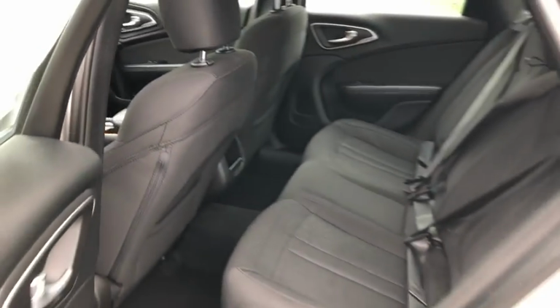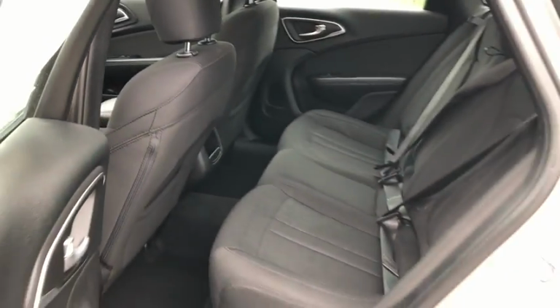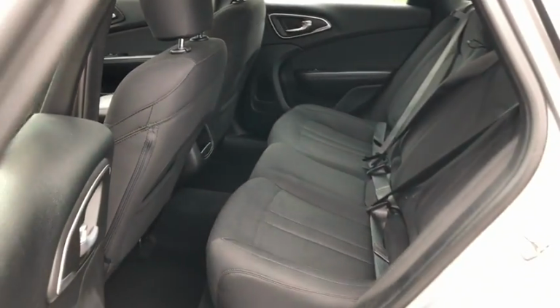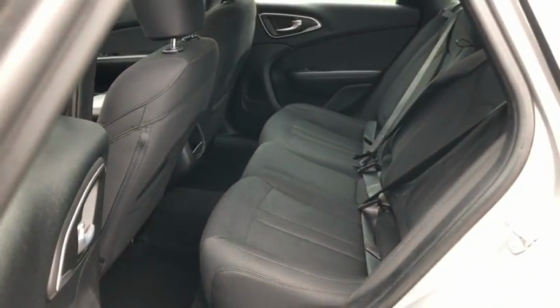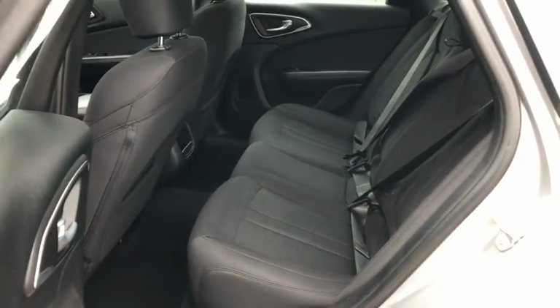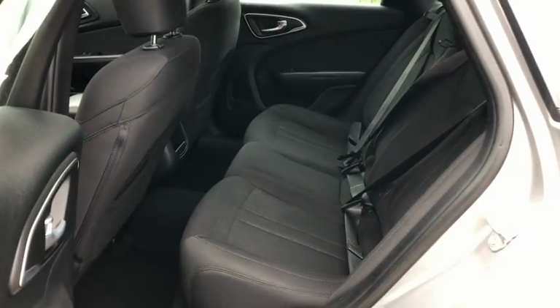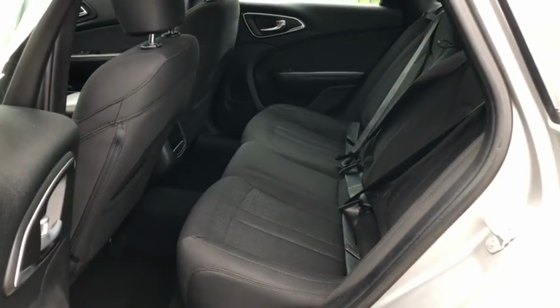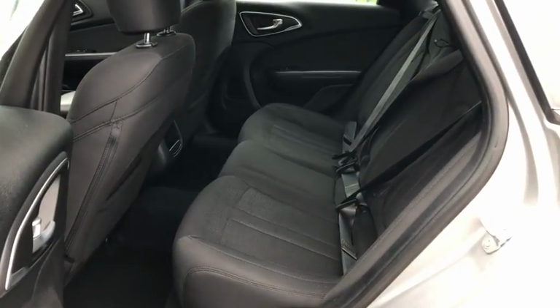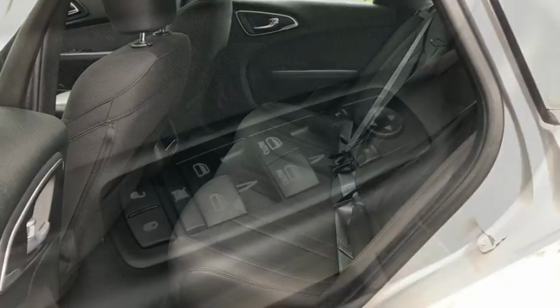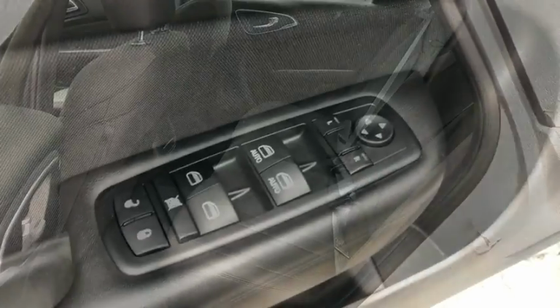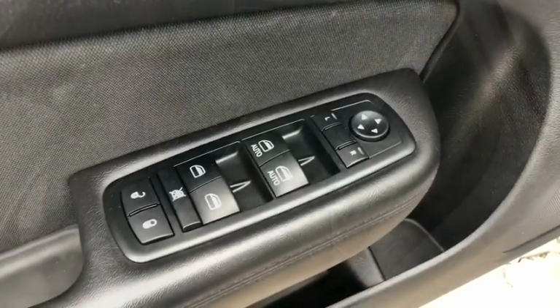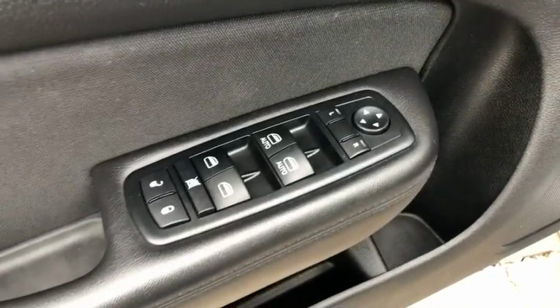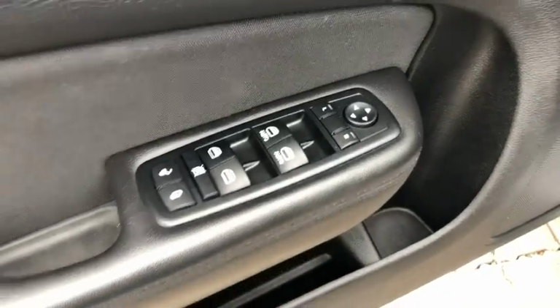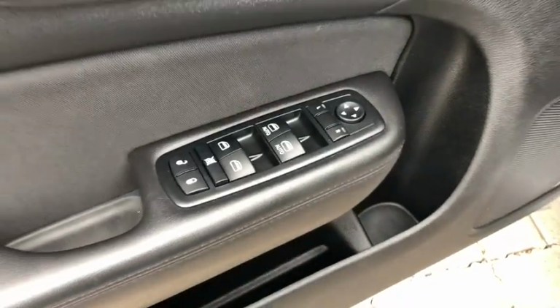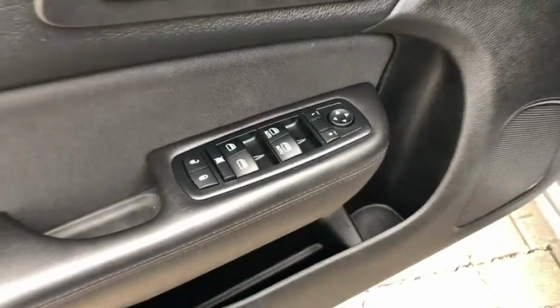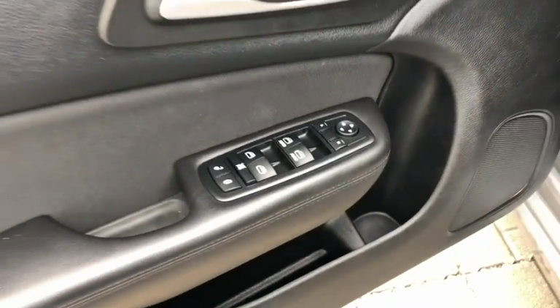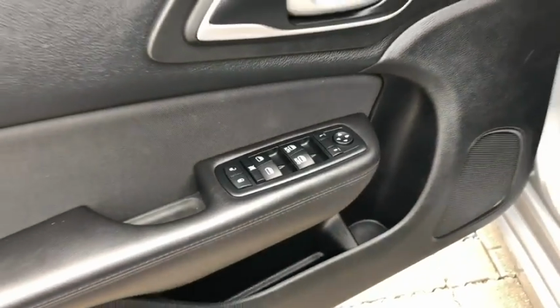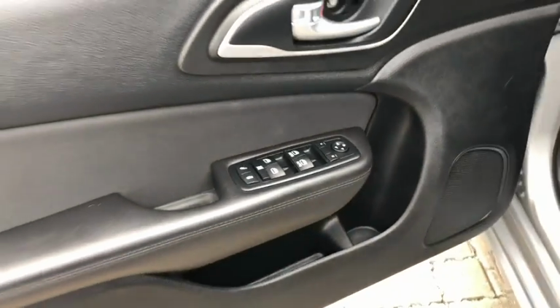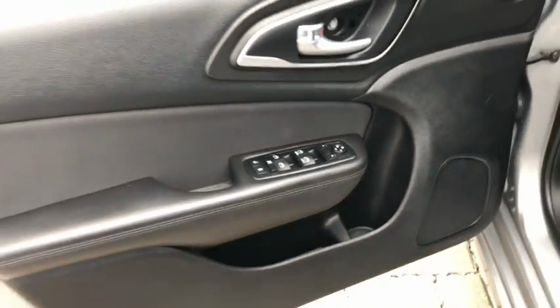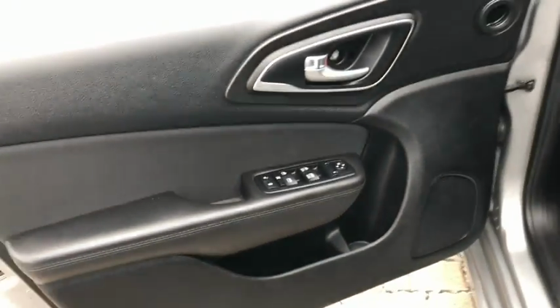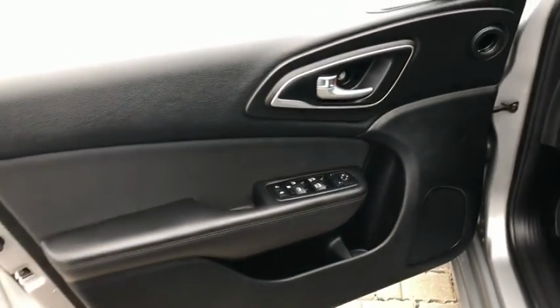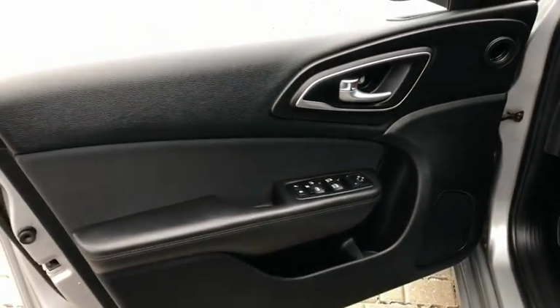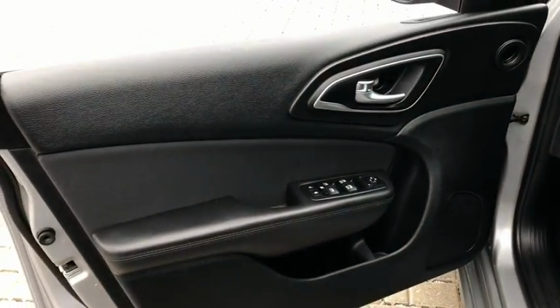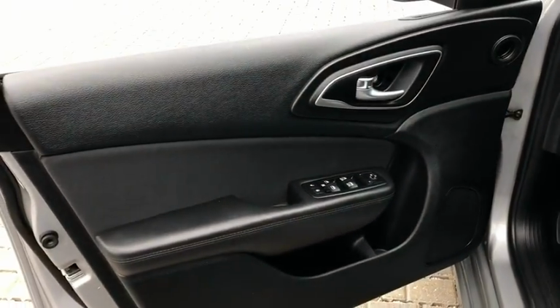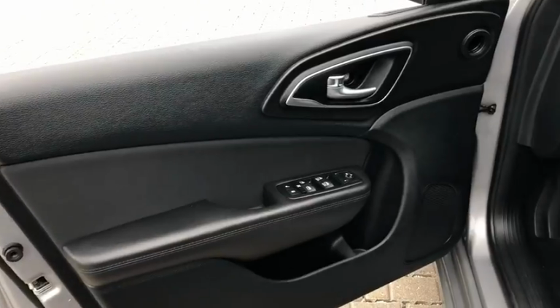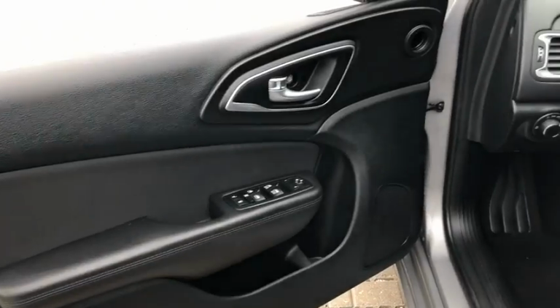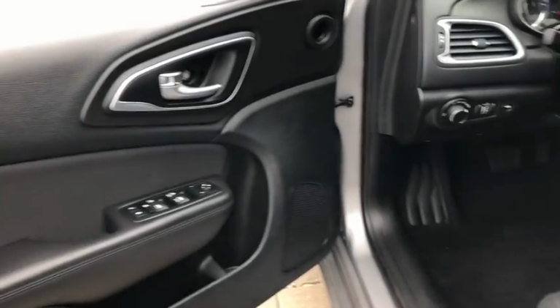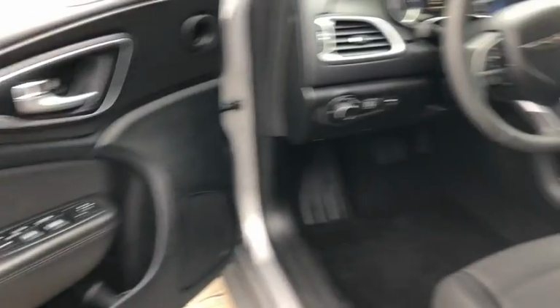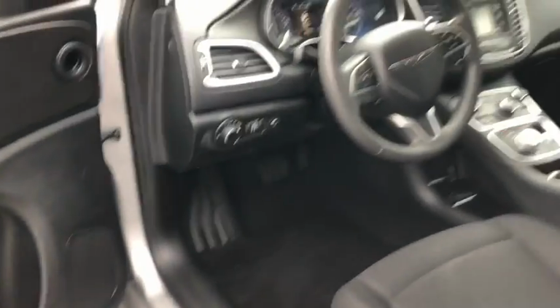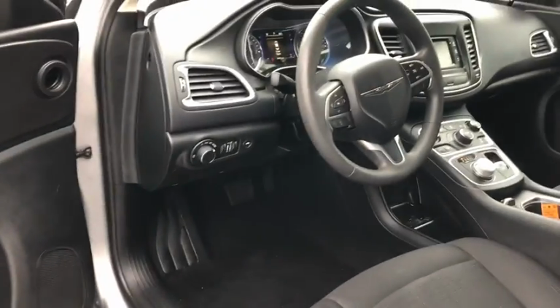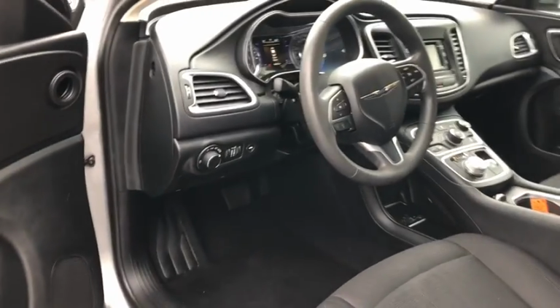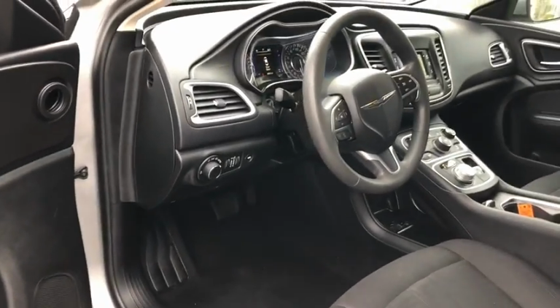Rear window defroster, brake assist, panic alarm, Uconnect hands-free group, remote keyless entry, overhead console, tachometer, tilt steering wheel, driver vanity mirror.